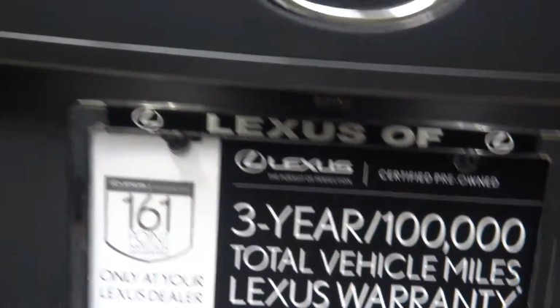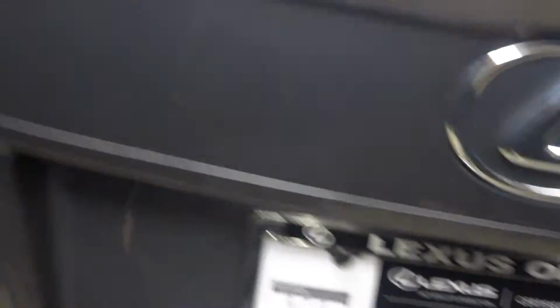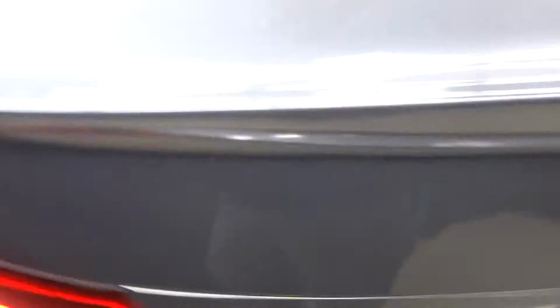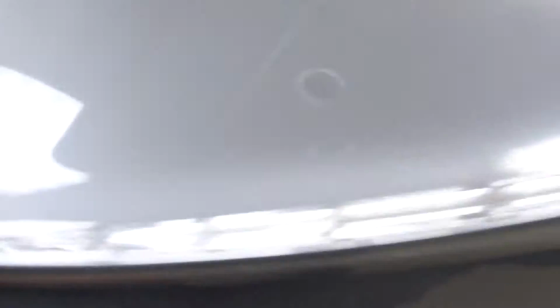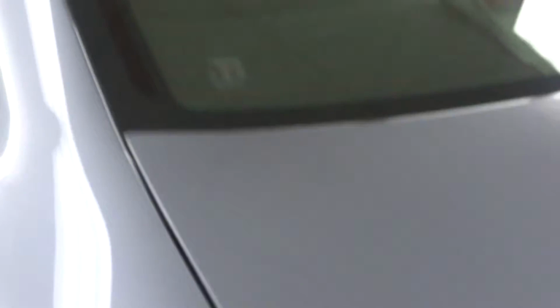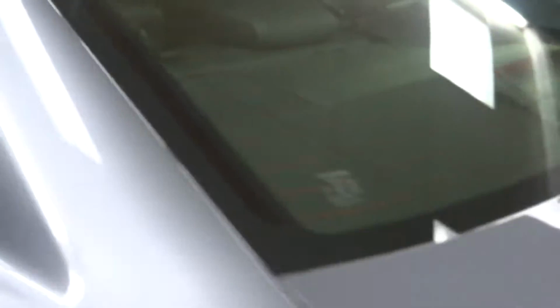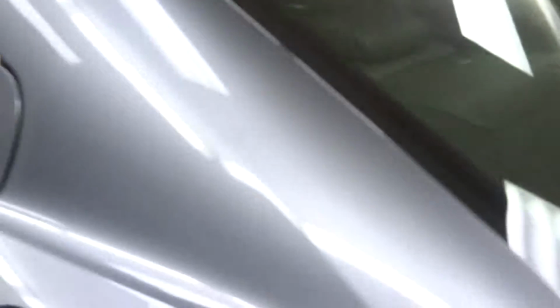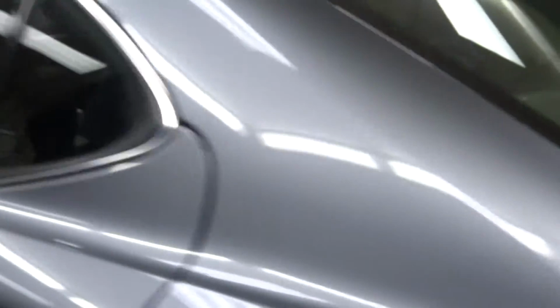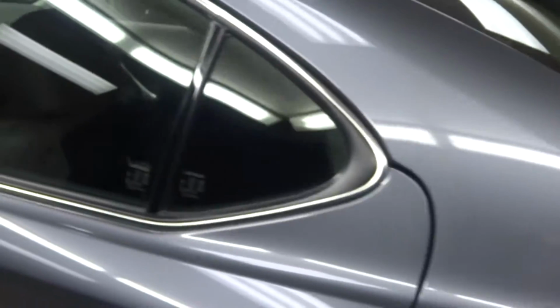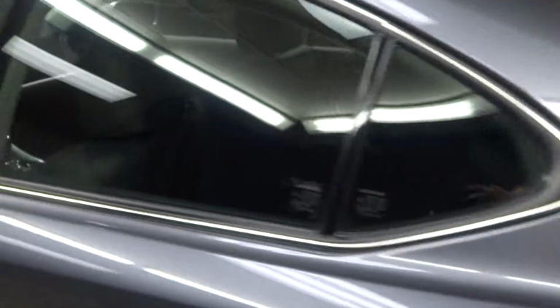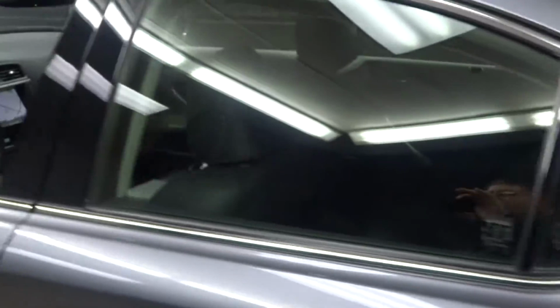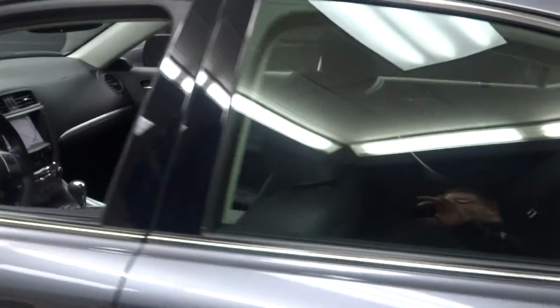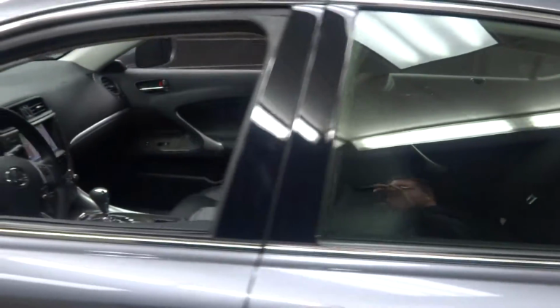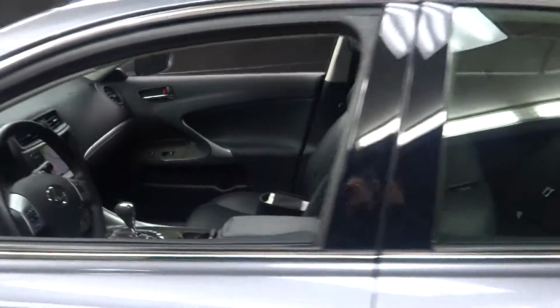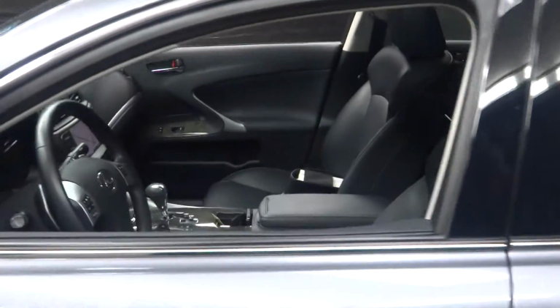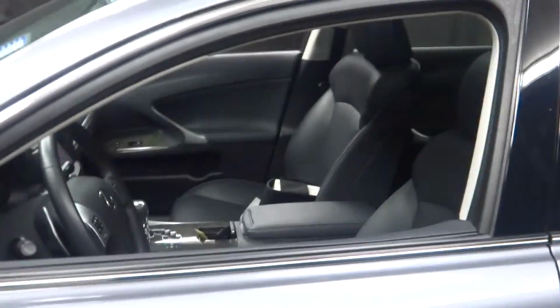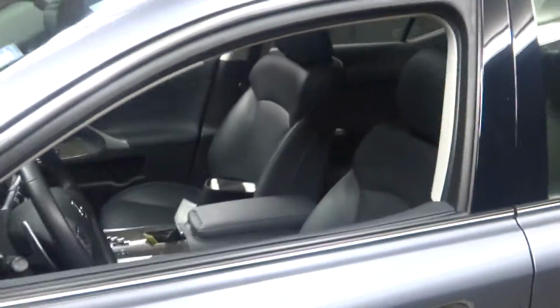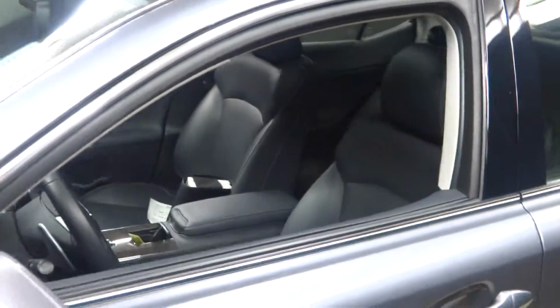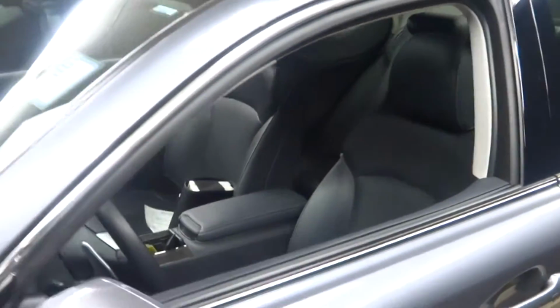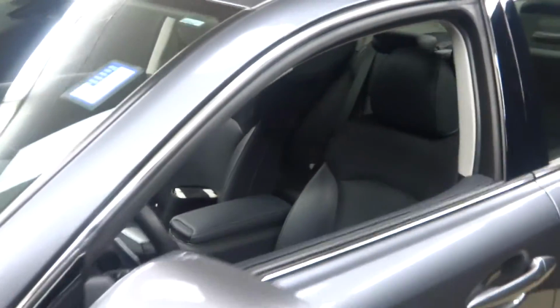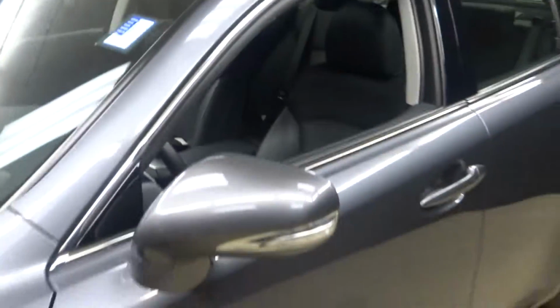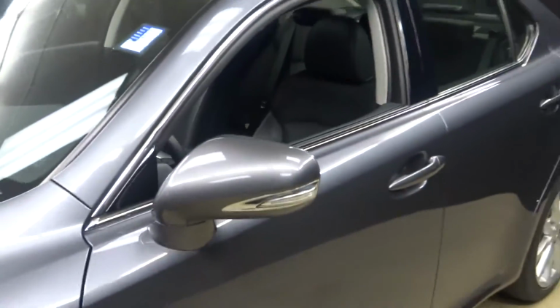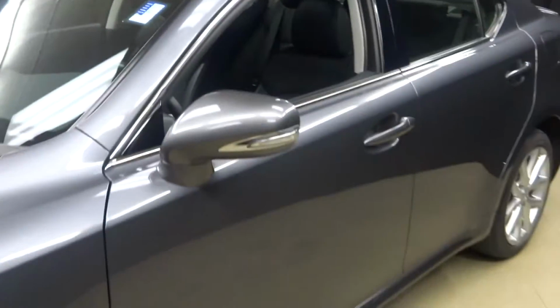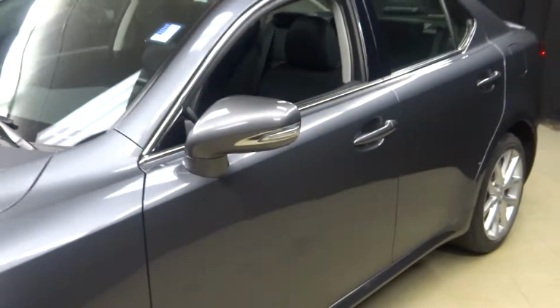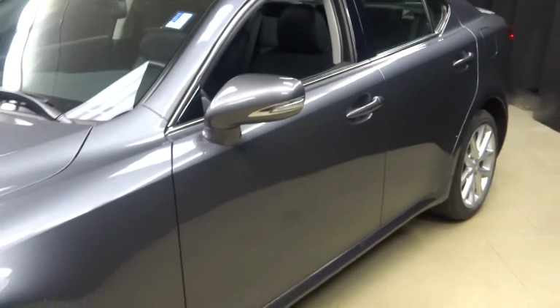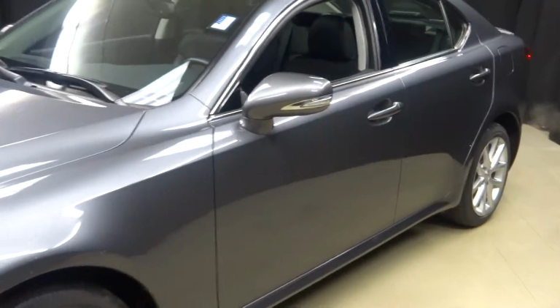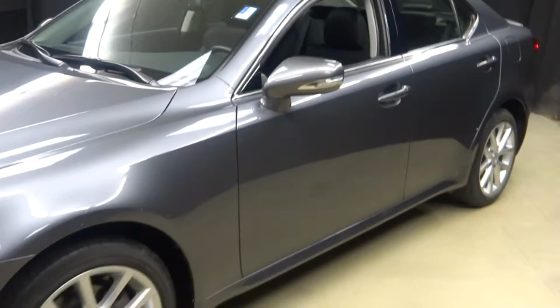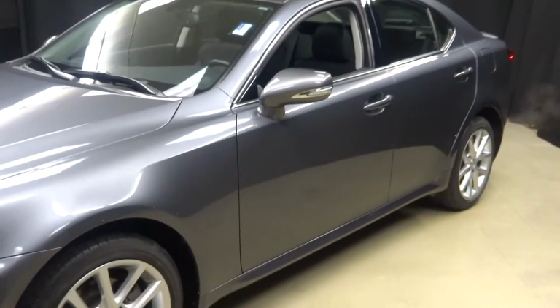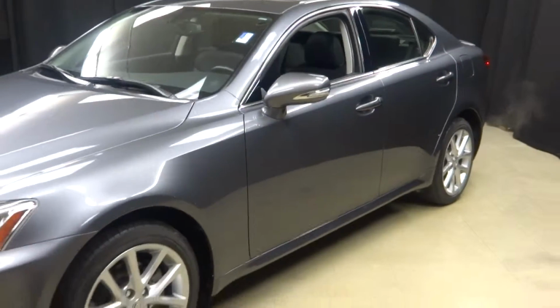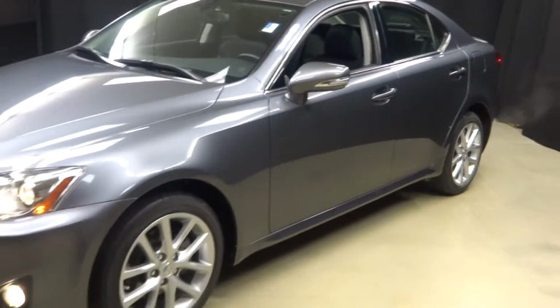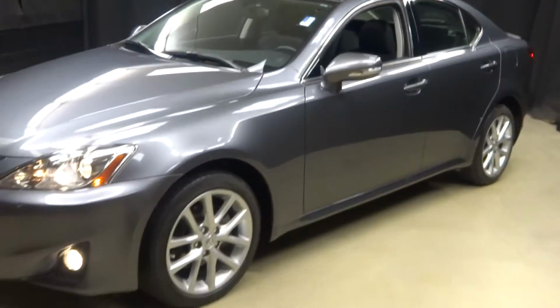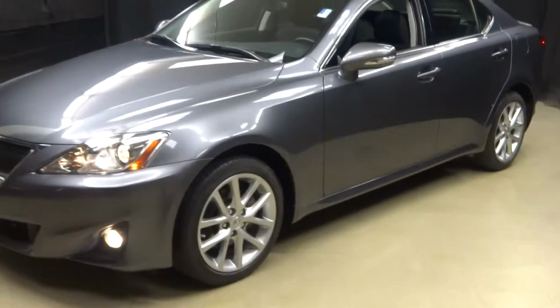That means this 2012 Lexus IS250 has been put through a 161-checkpoint inspection by our certified Lexus technician.